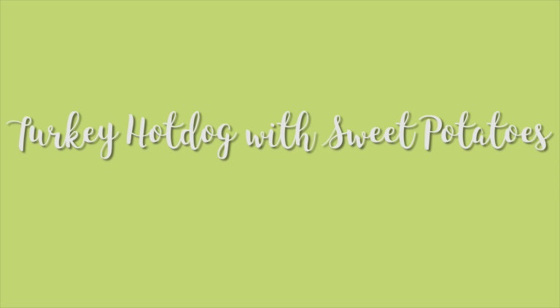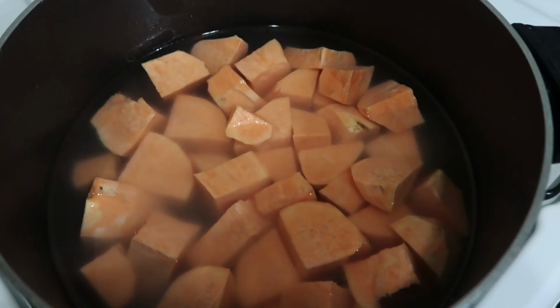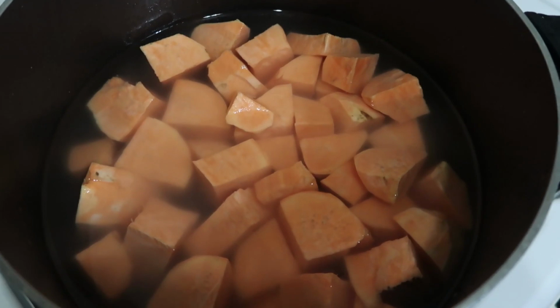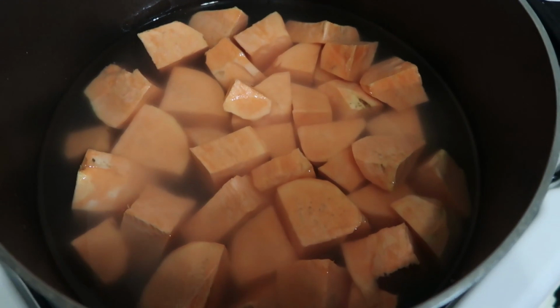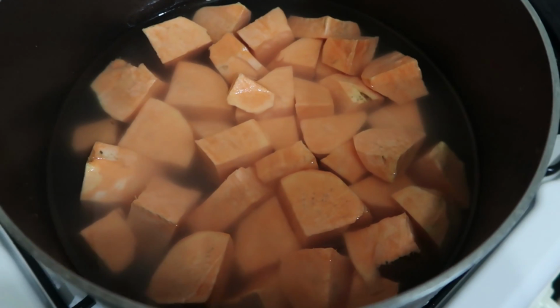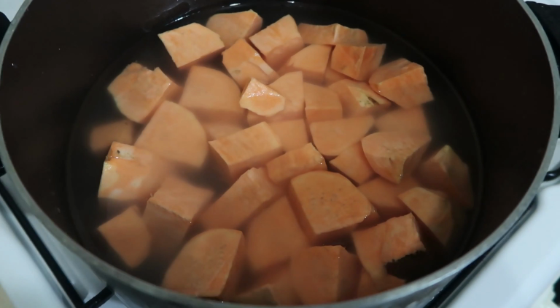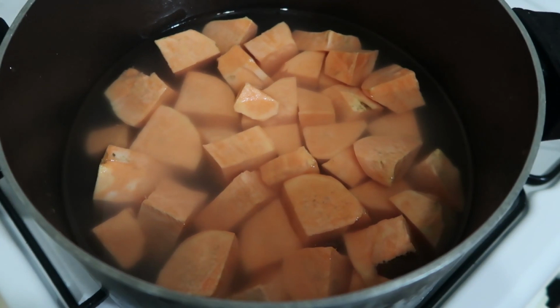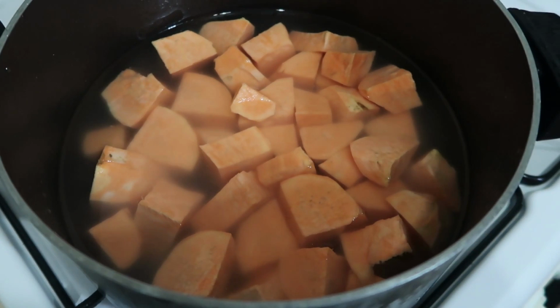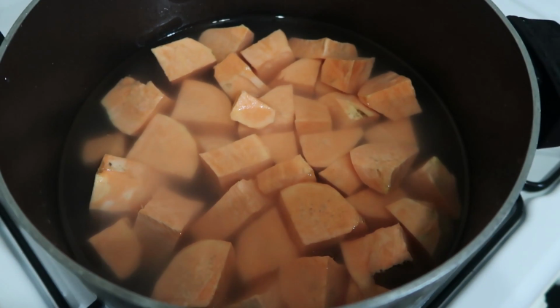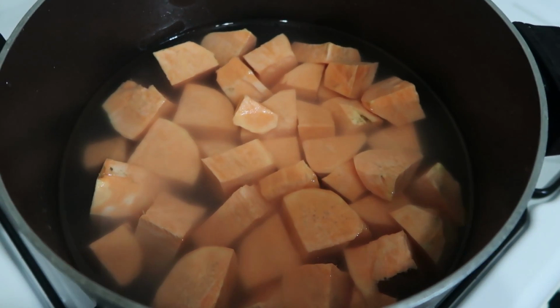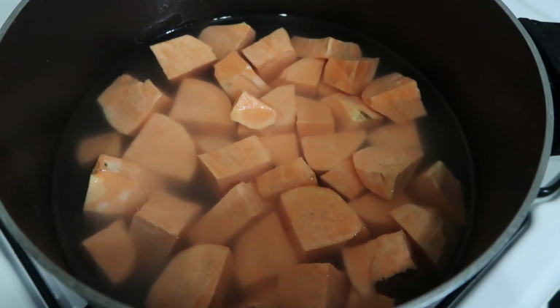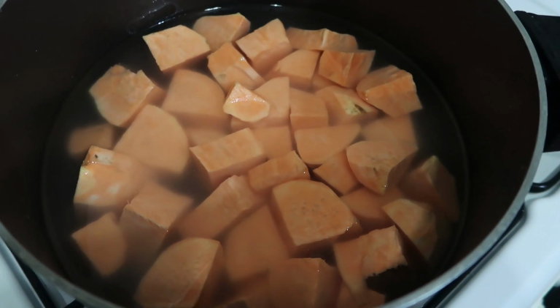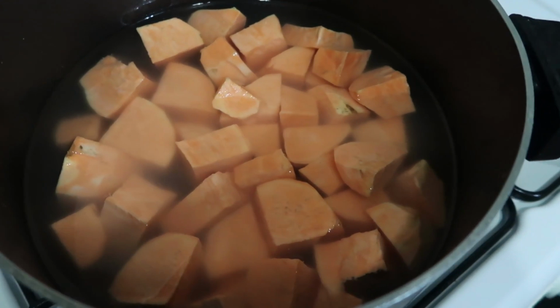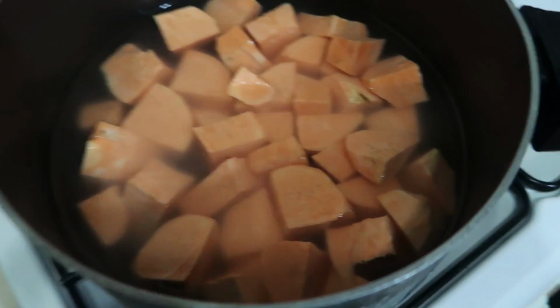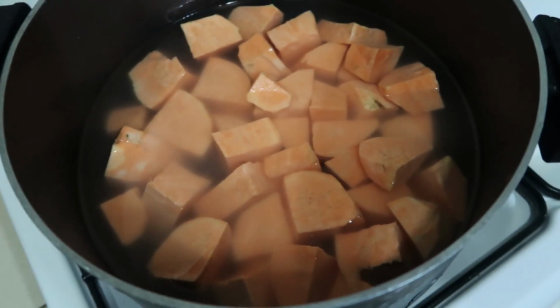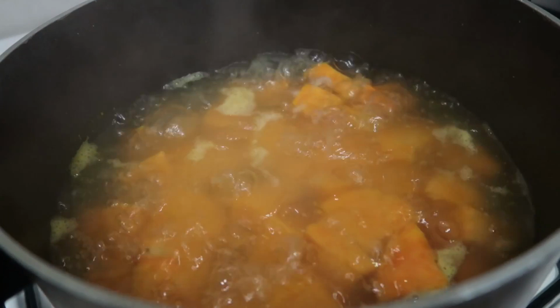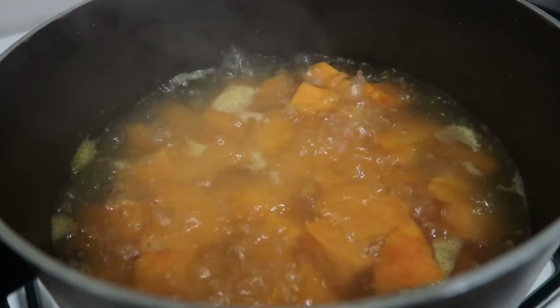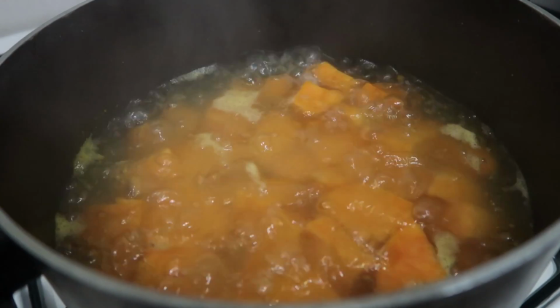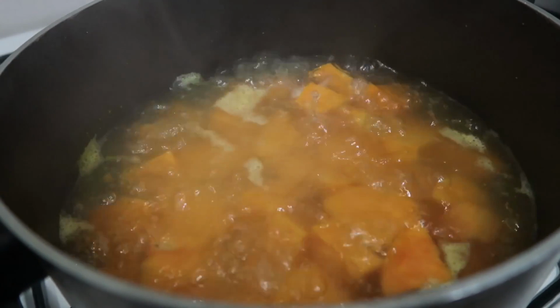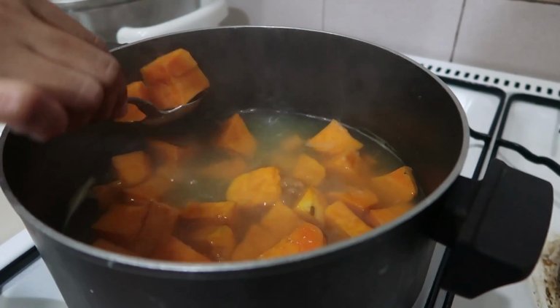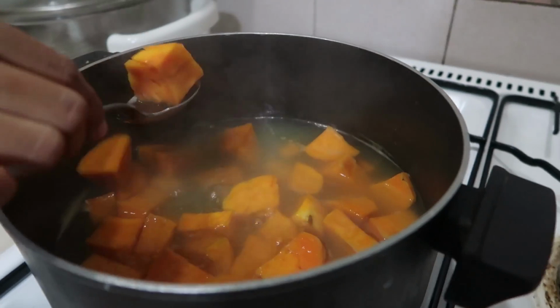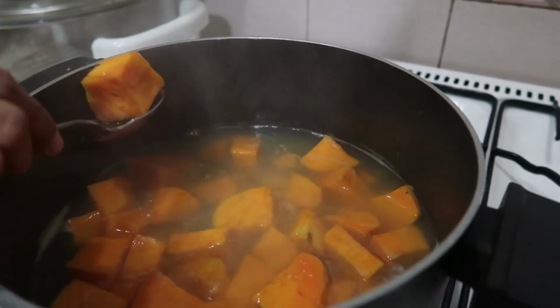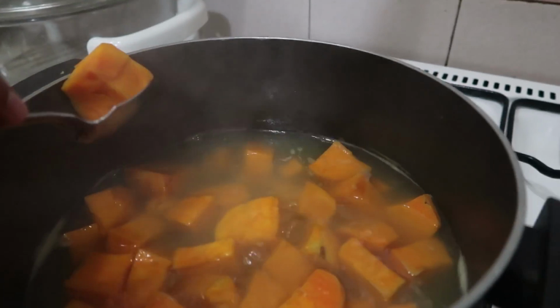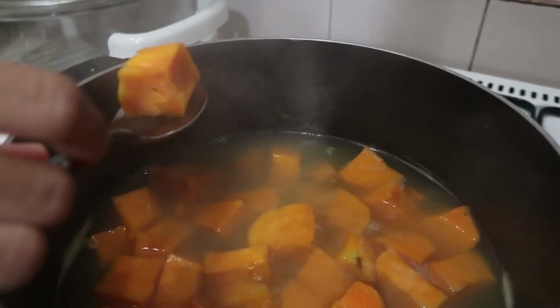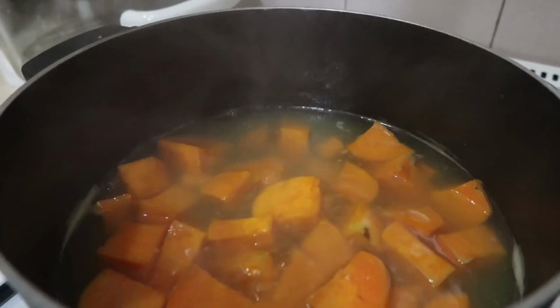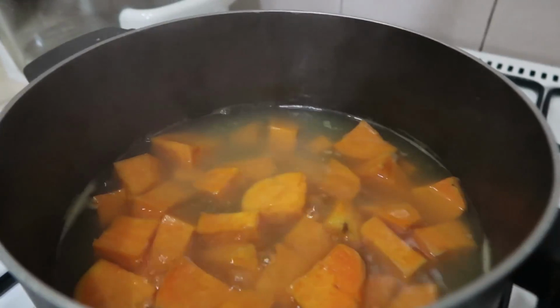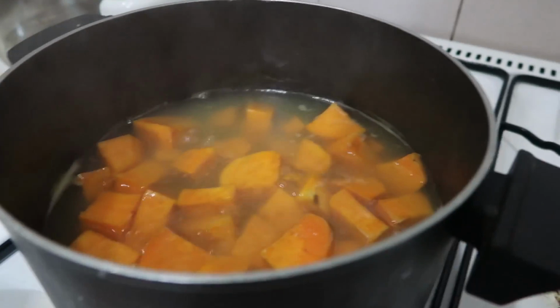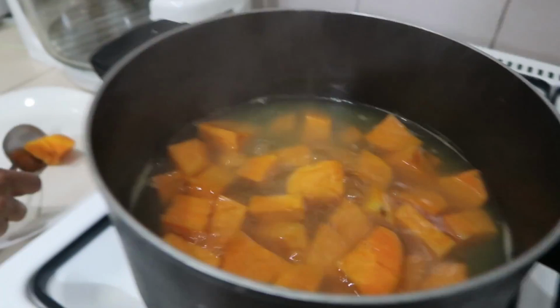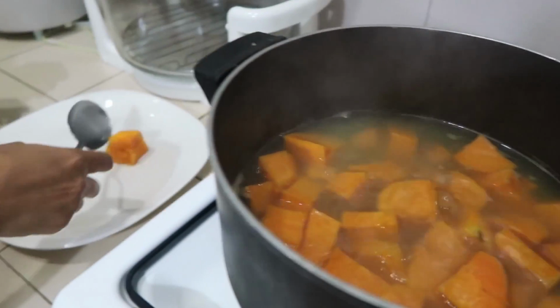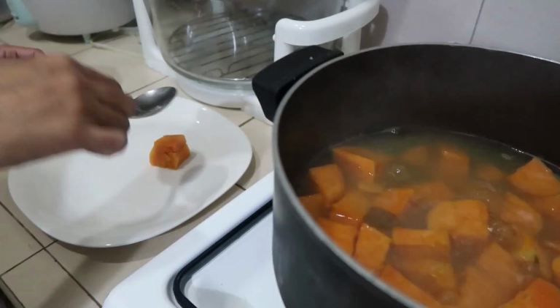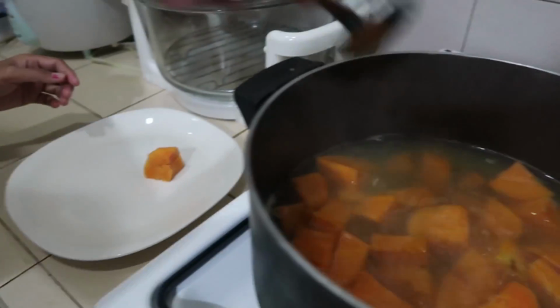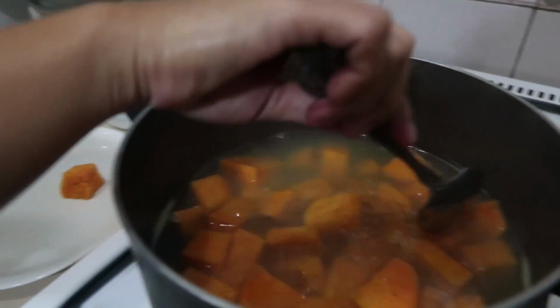While waiting for the shrimp to marinate, boil the sweet potatoes with water. After boiling until soft, leave to cool.